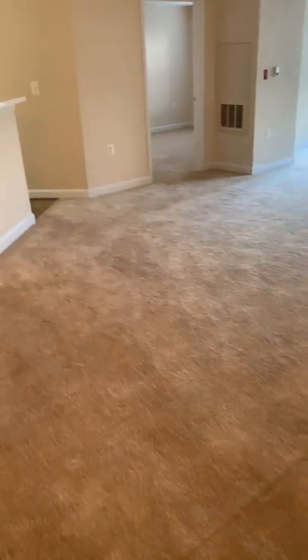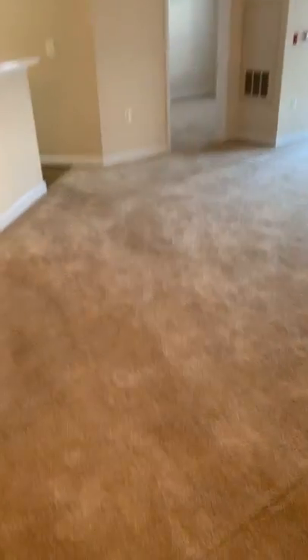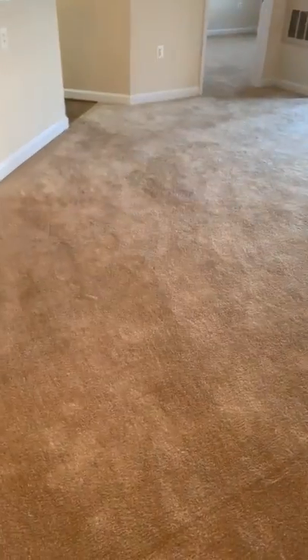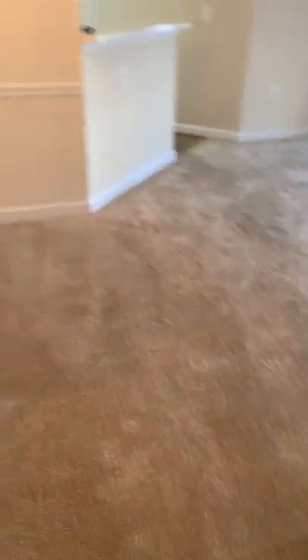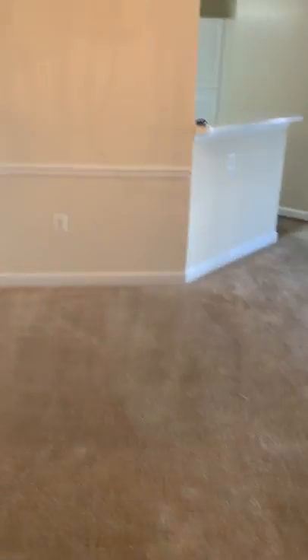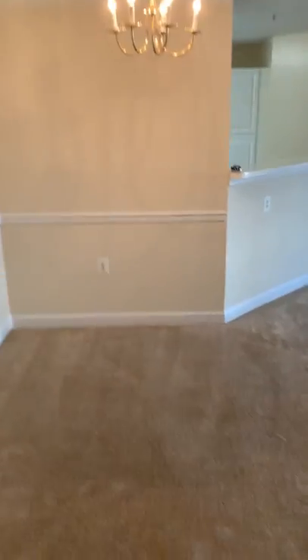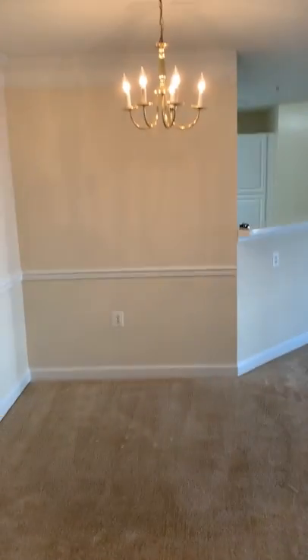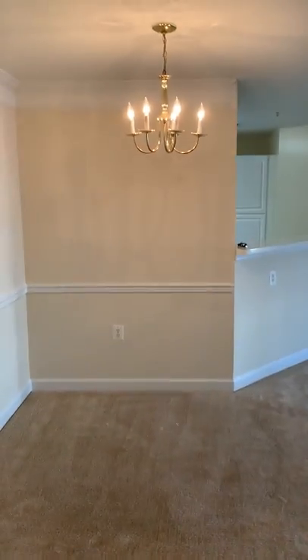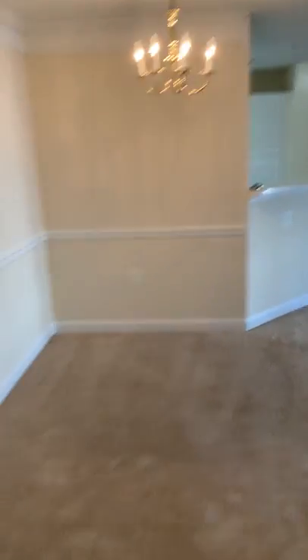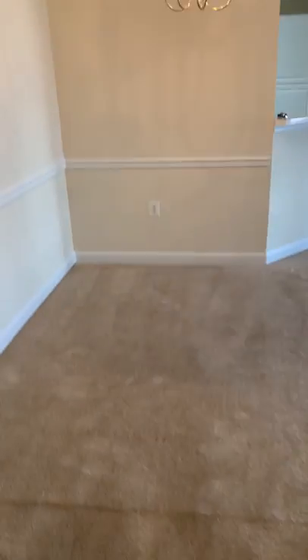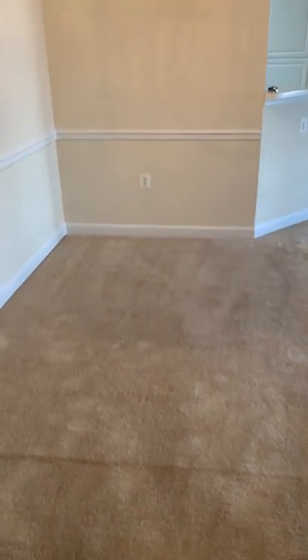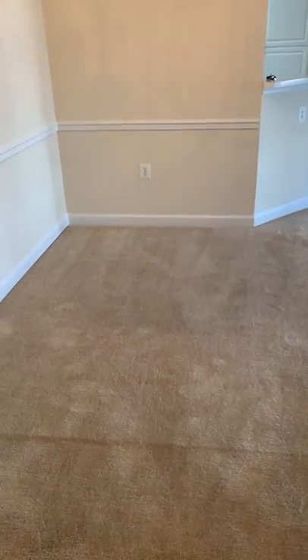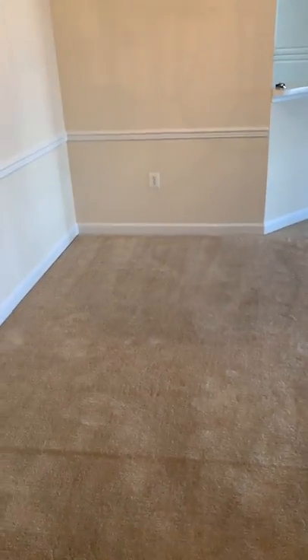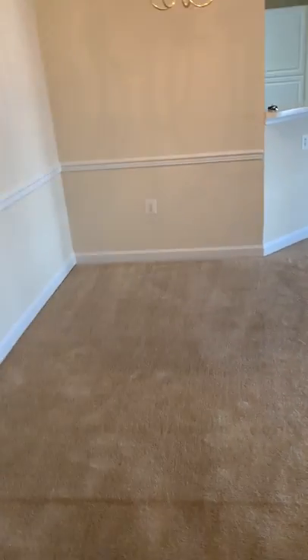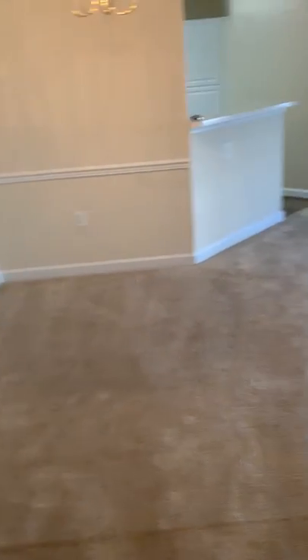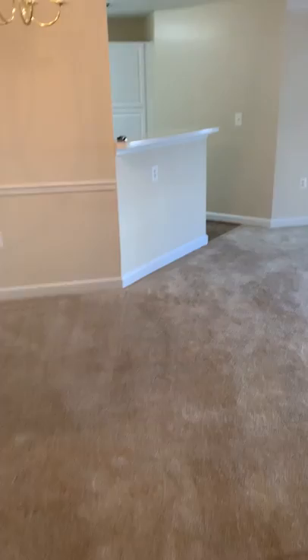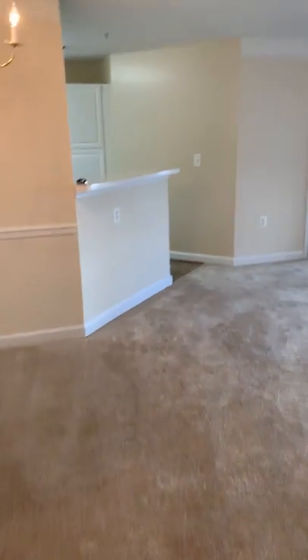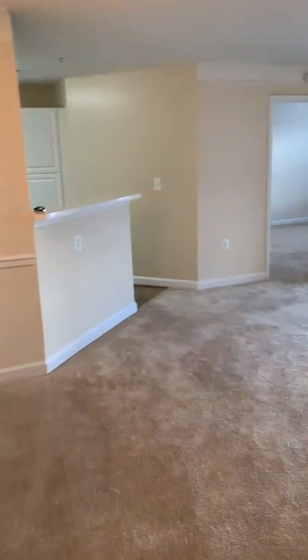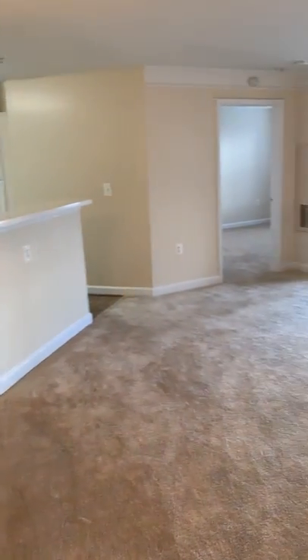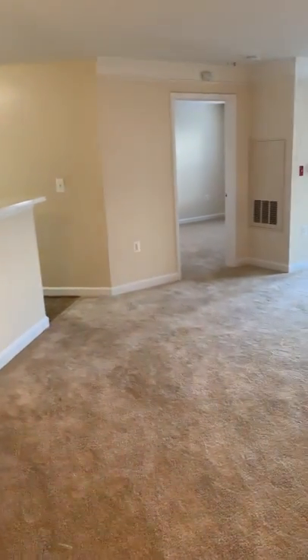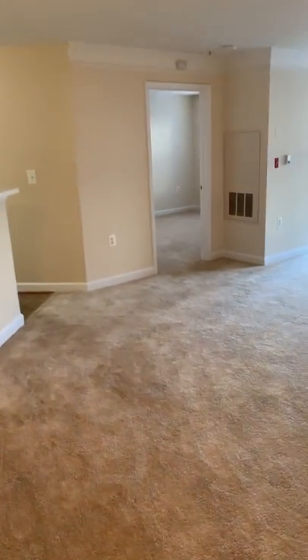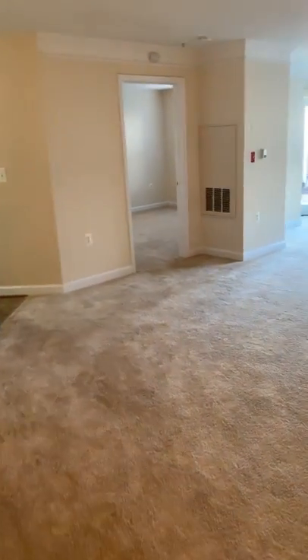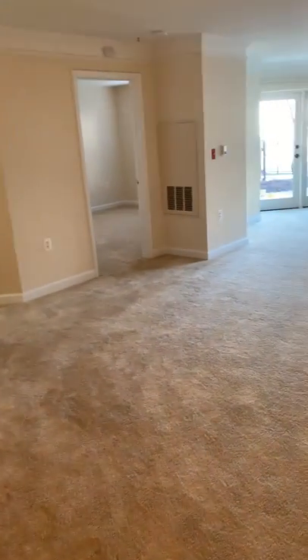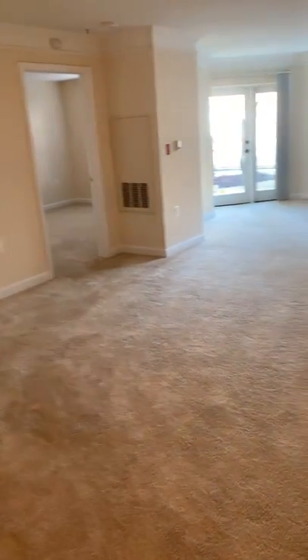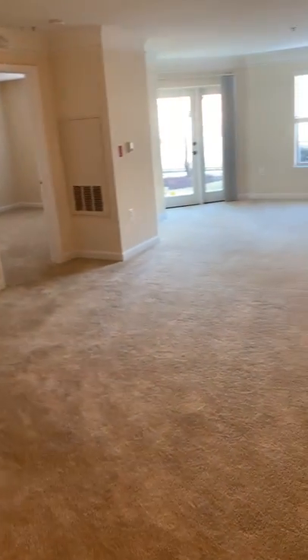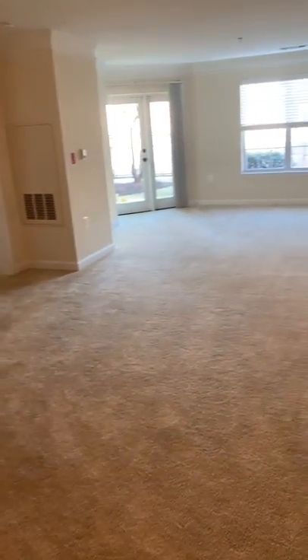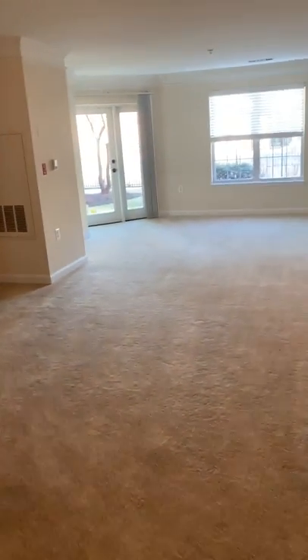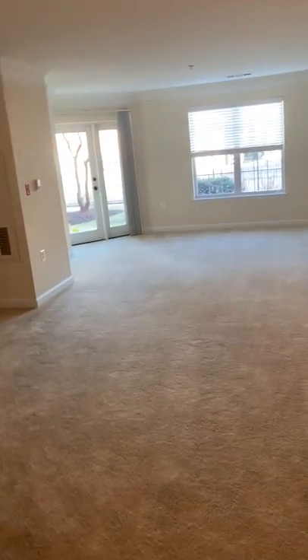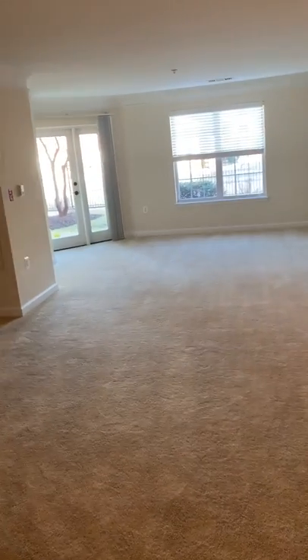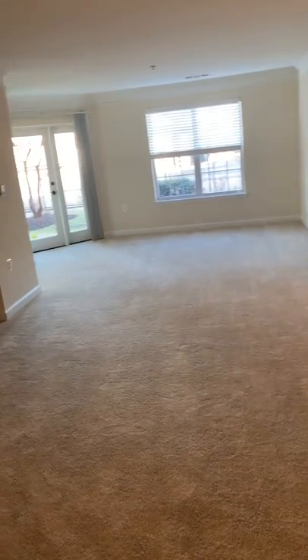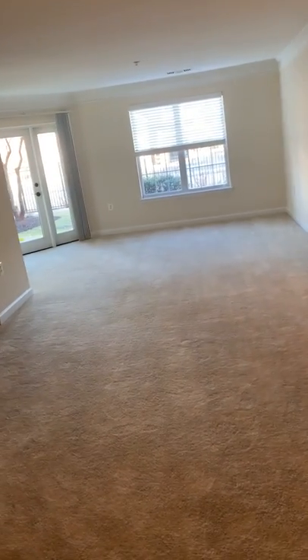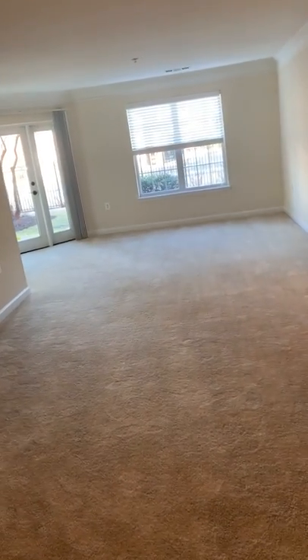This is your dining room area right here and it extends into the living room.